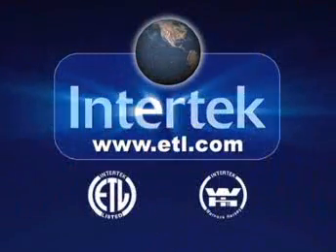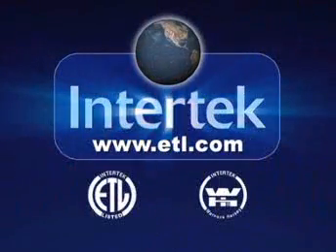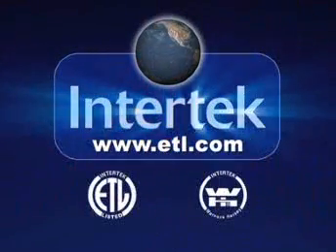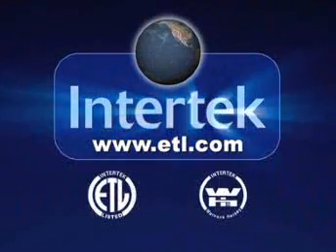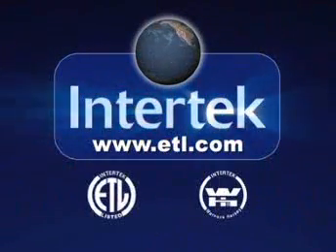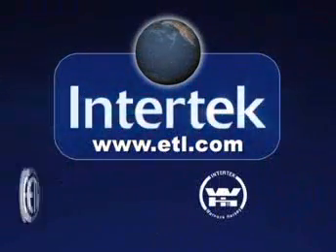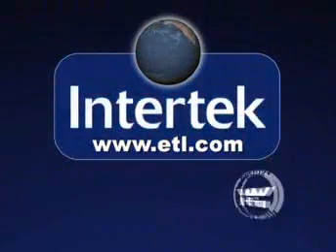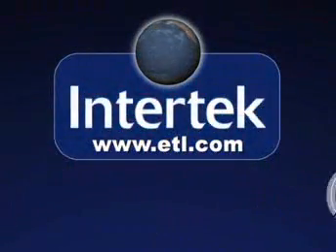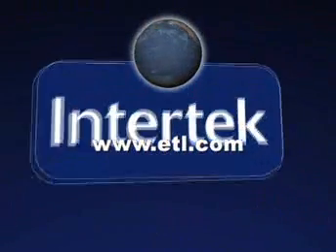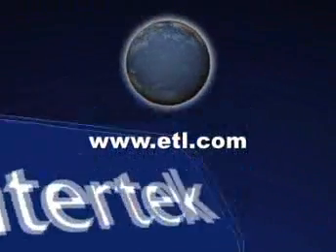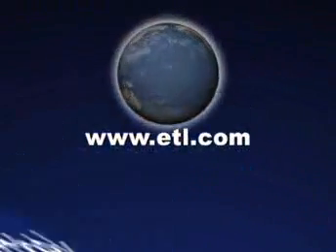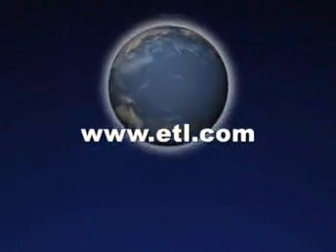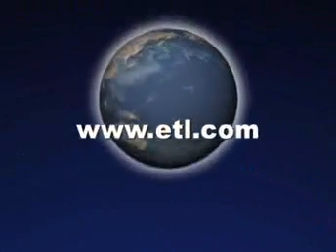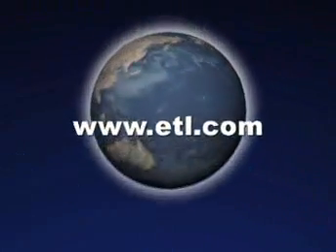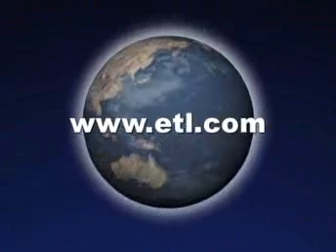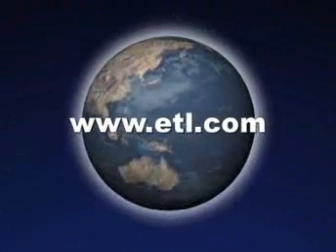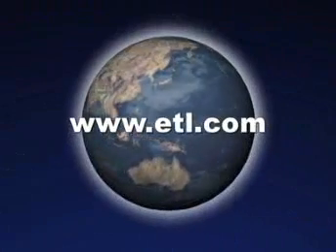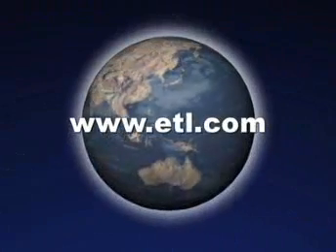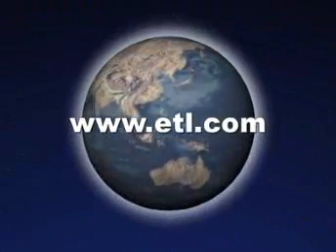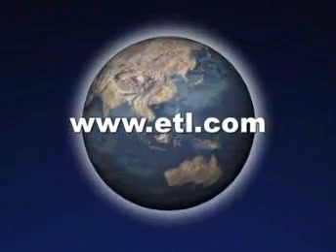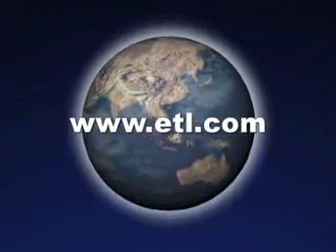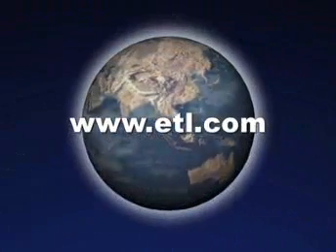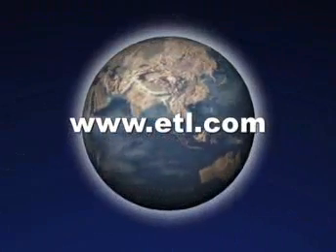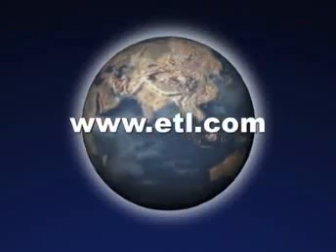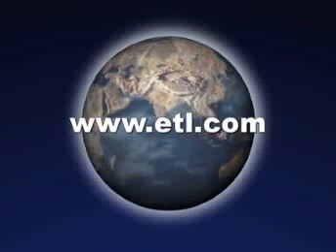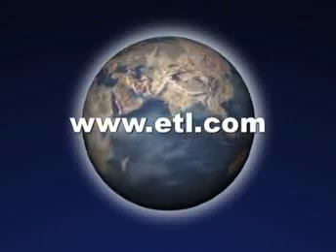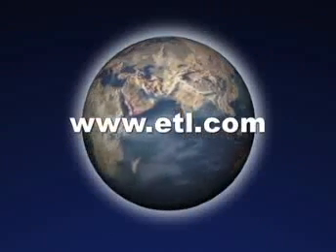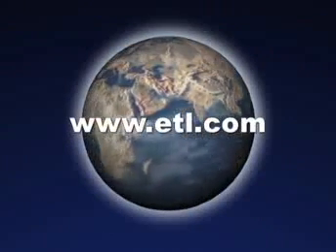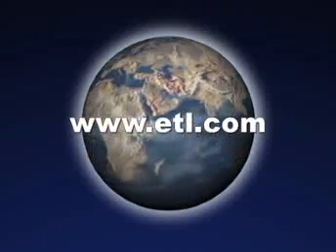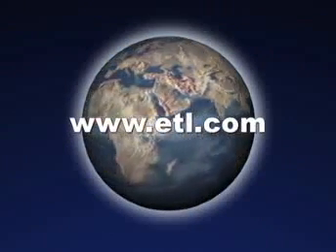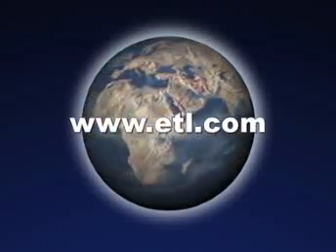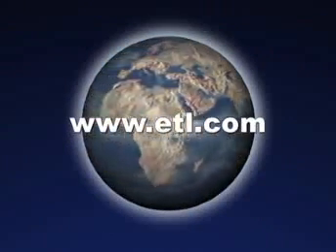To learn more about Intertech, our ETL or WH Mark, or specifics of the tests conducted in our laboratories, visit ETL.com.